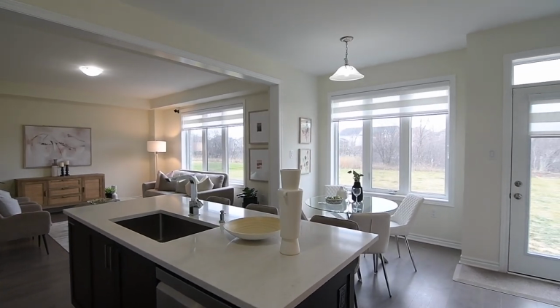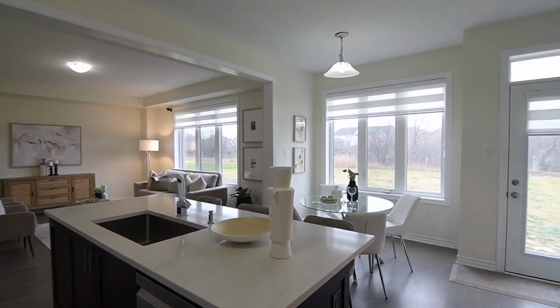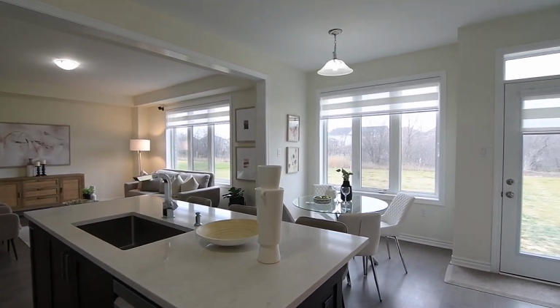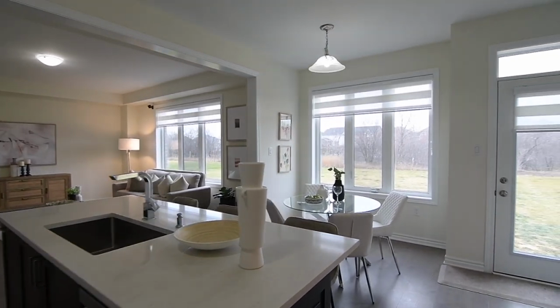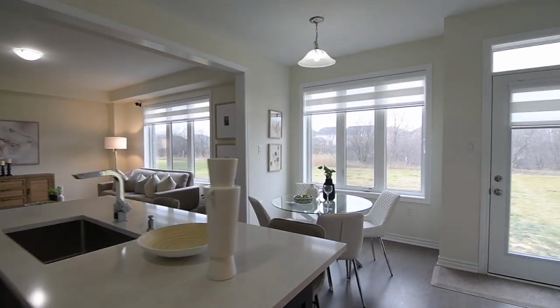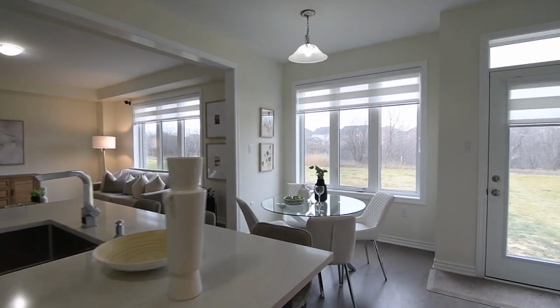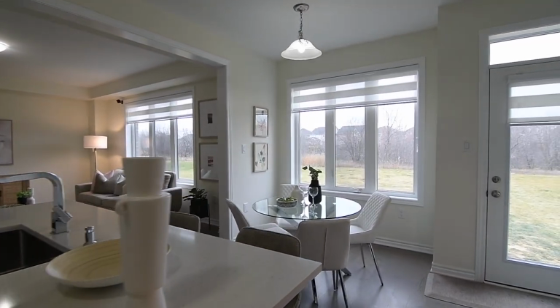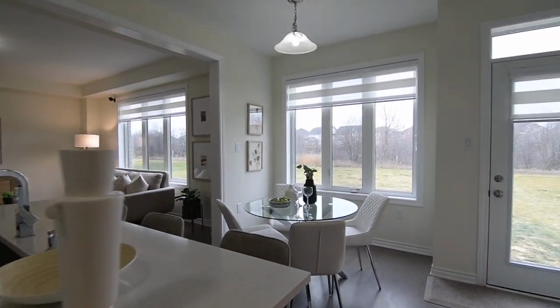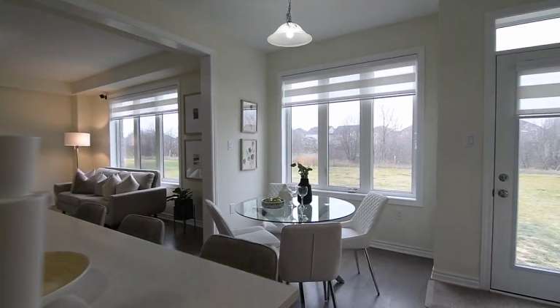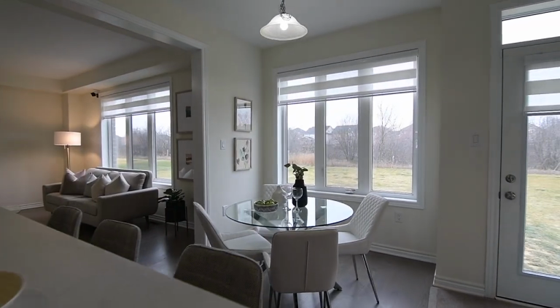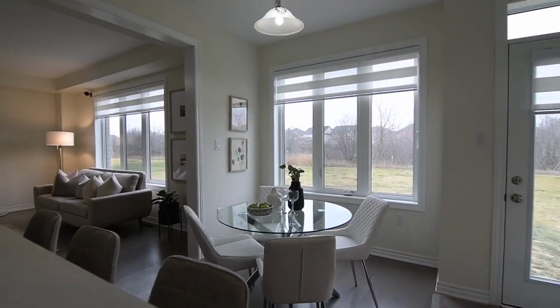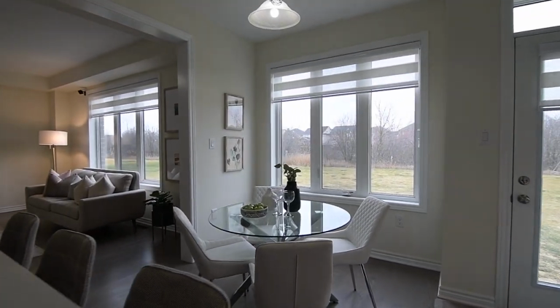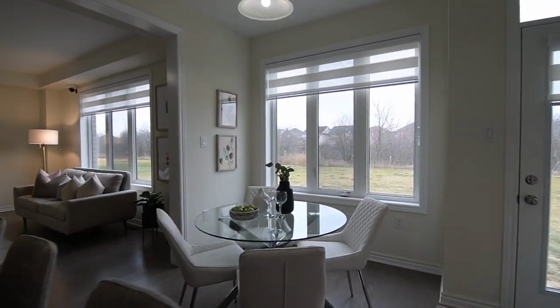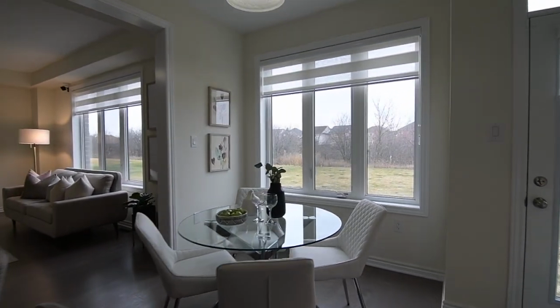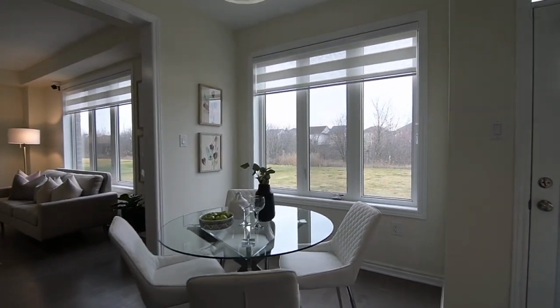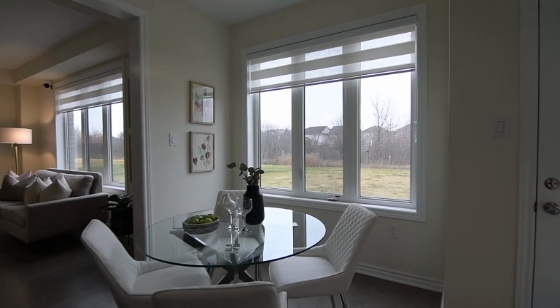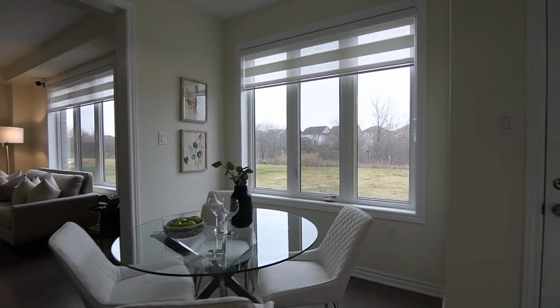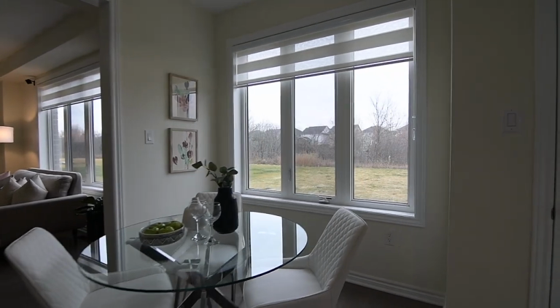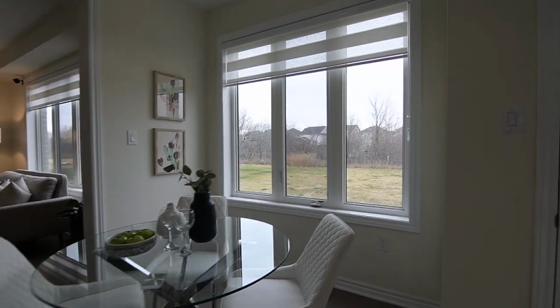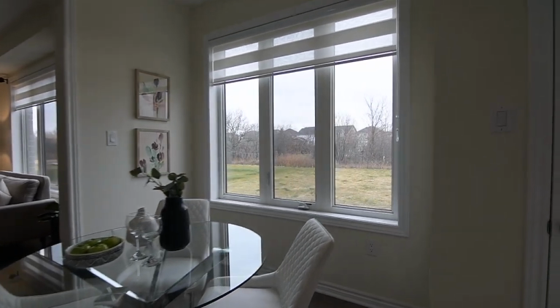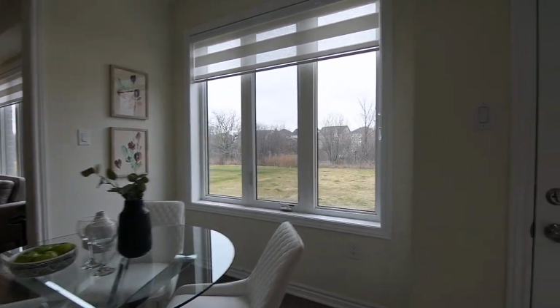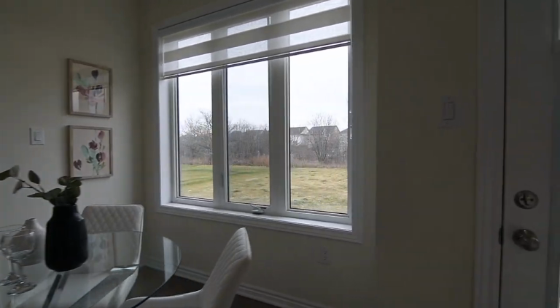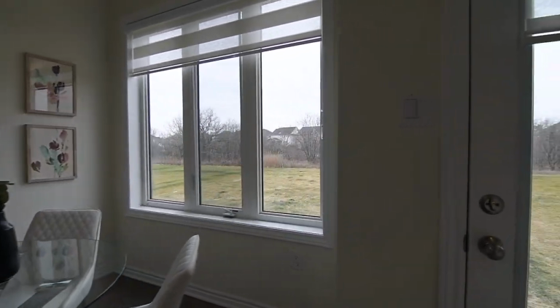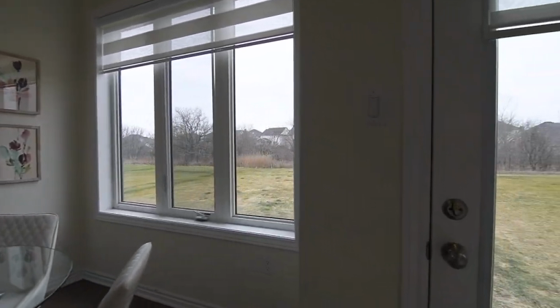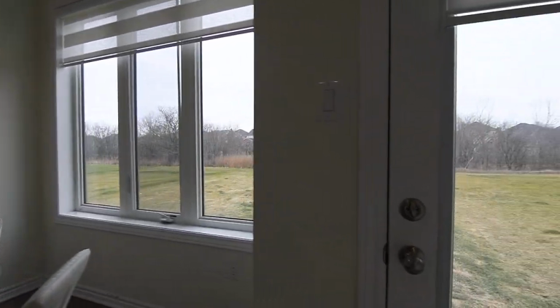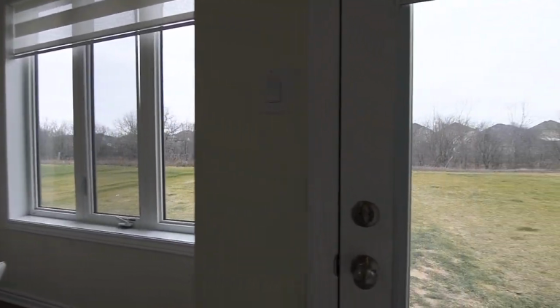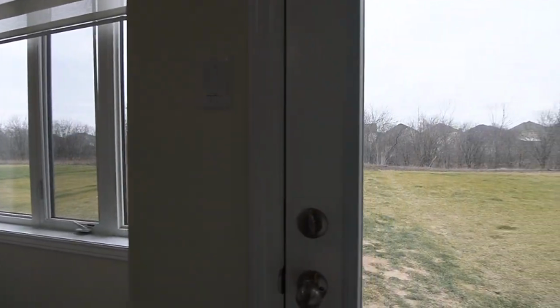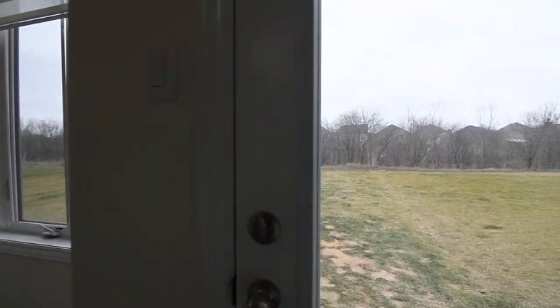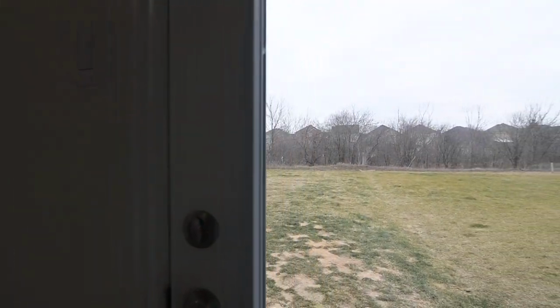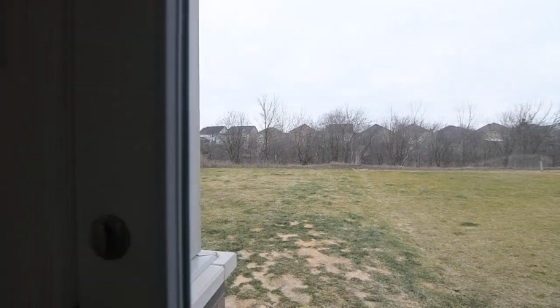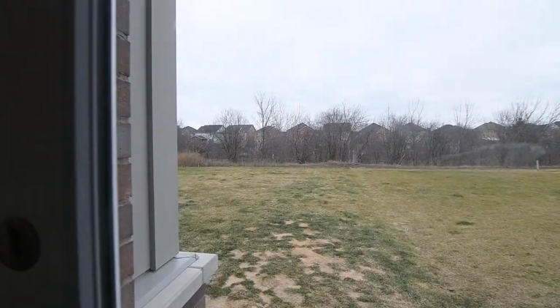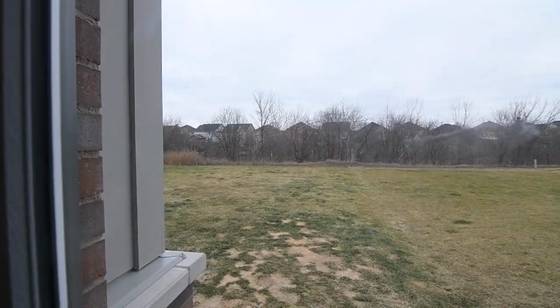The kitchen also has a light-washed breakfast area, as well as a glass-panelled door with a transom to access the untouched backyard space.